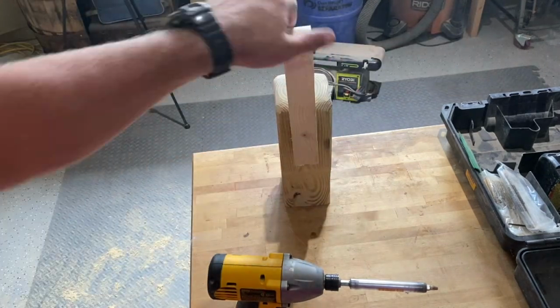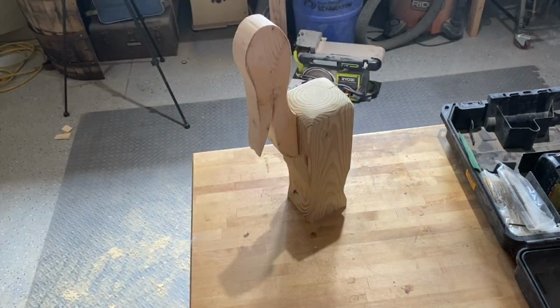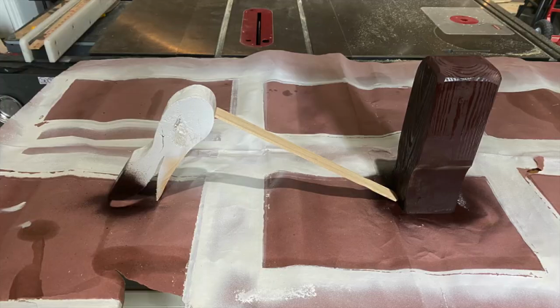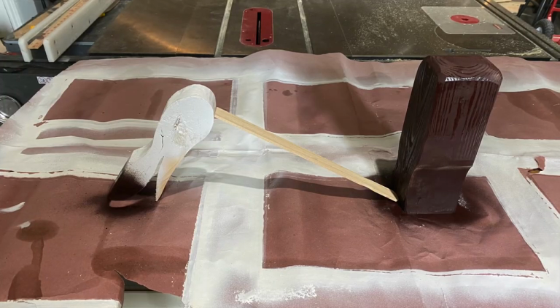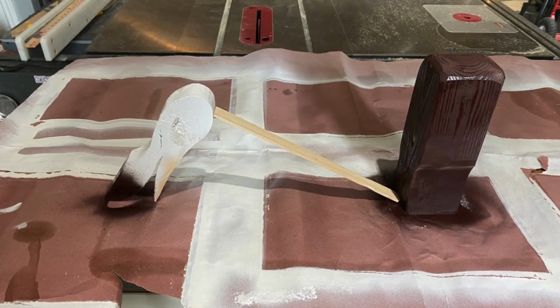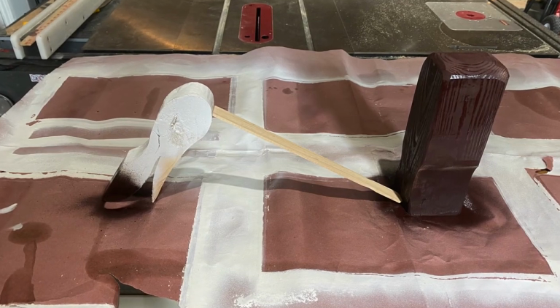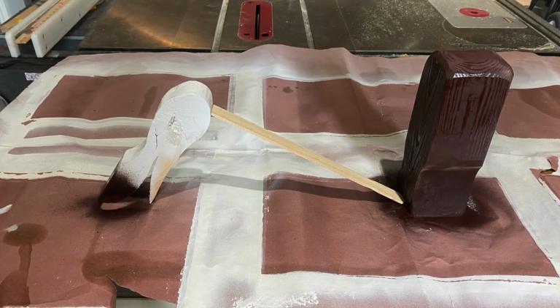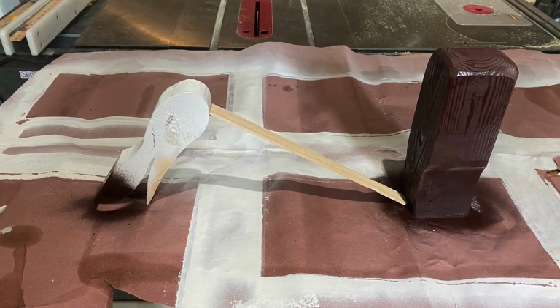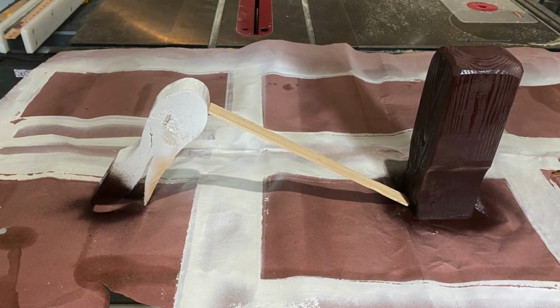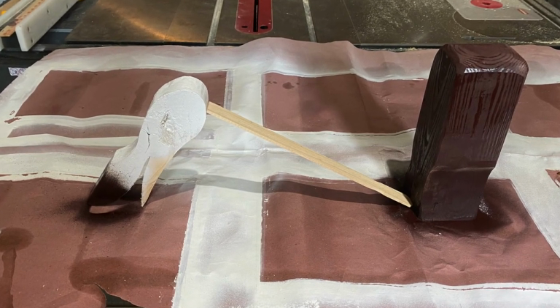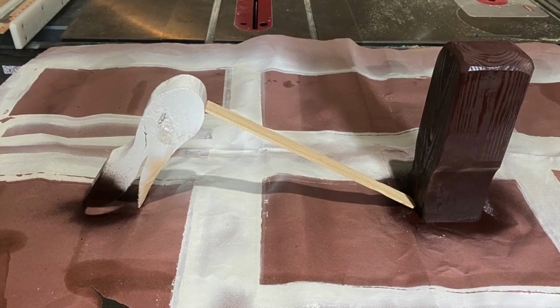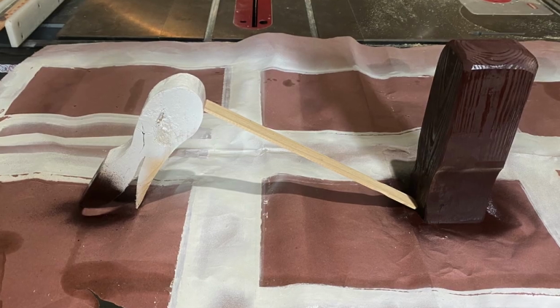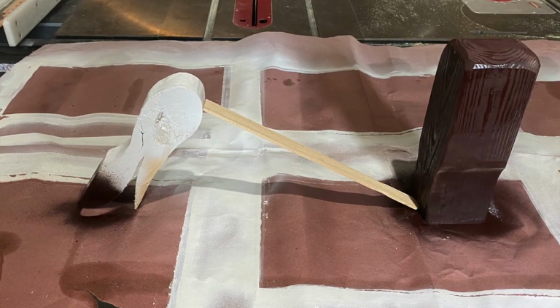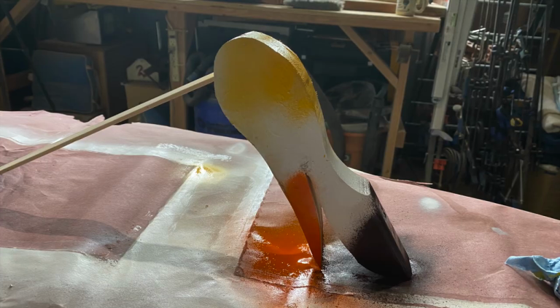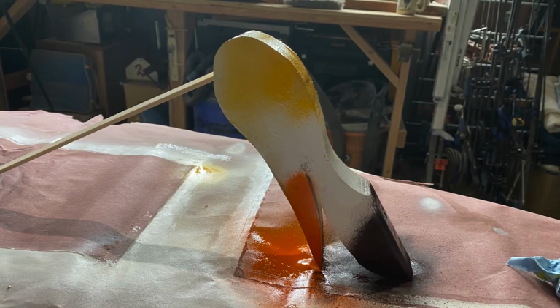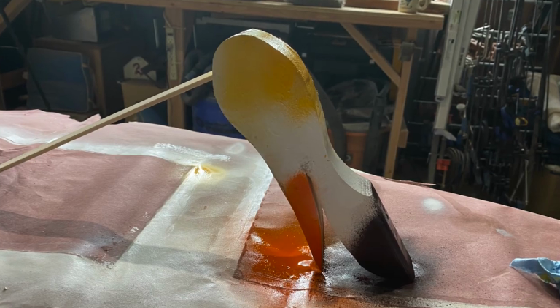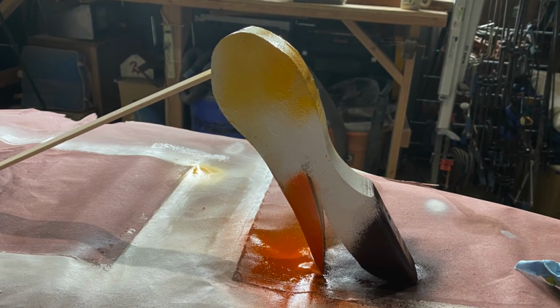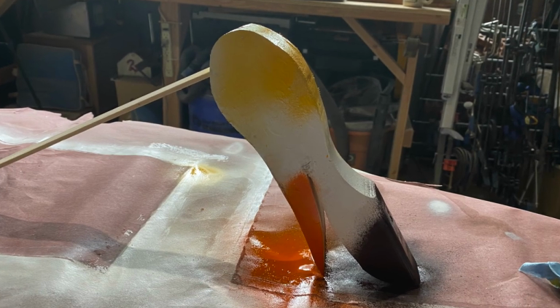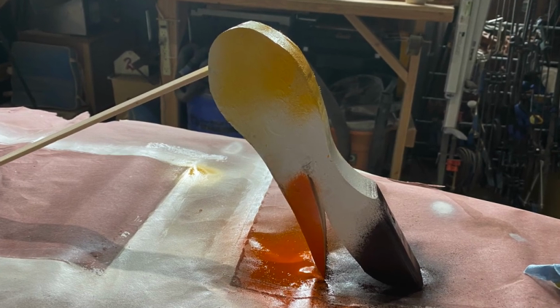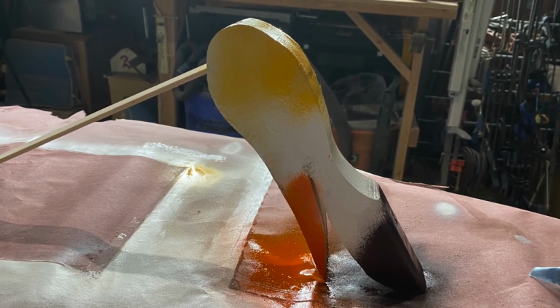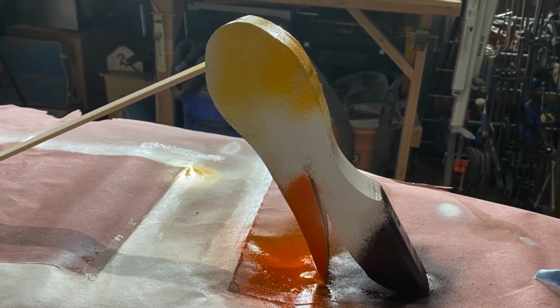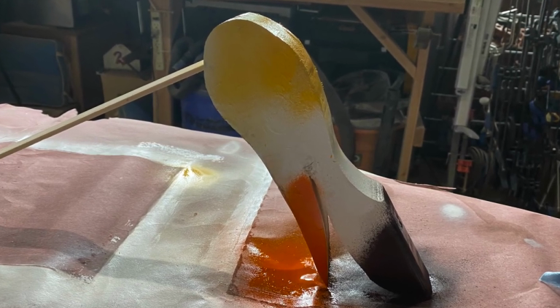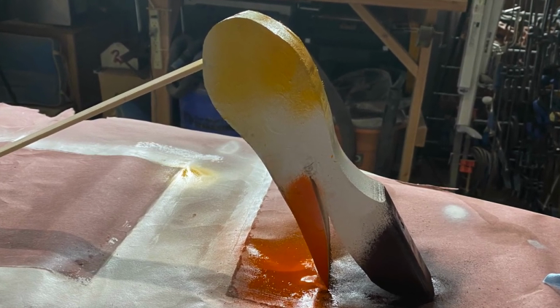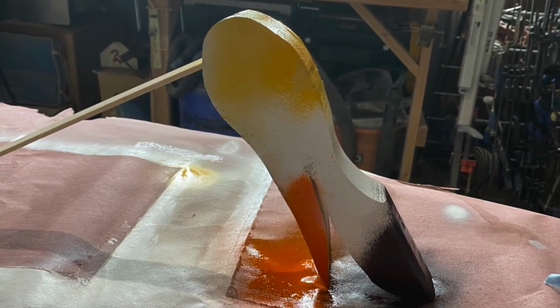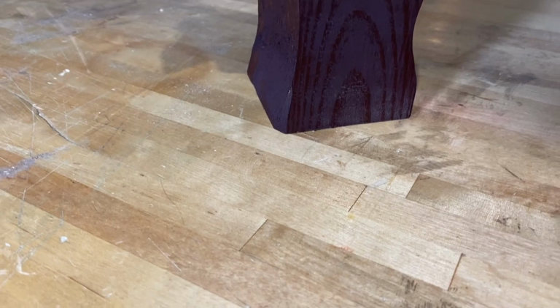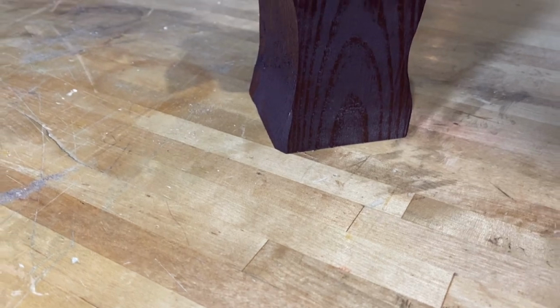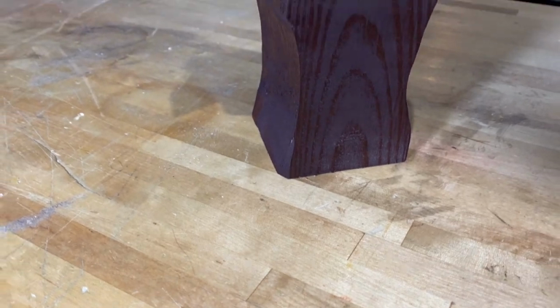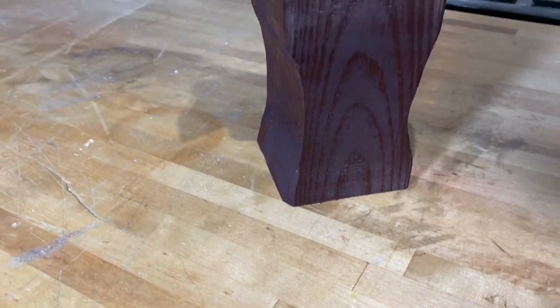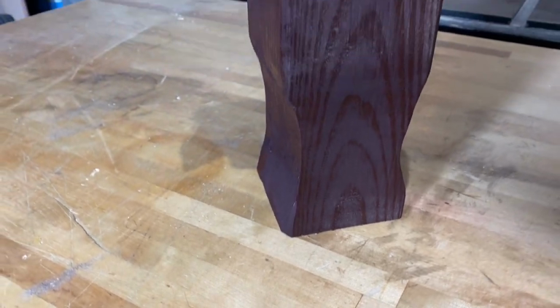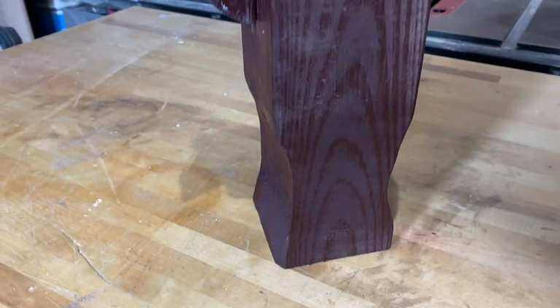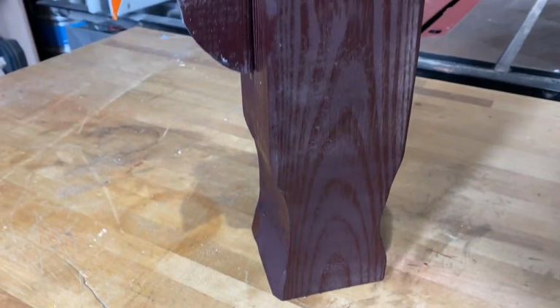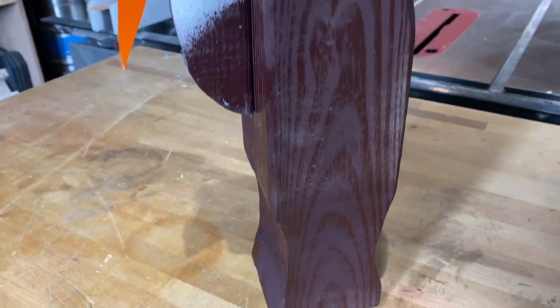But once you have it the way you want it, quick and easy — a couple coats of spray paint. A little bit of overspray actually looks kind of cool, makes it that kind of feather look. Here's the finished project.